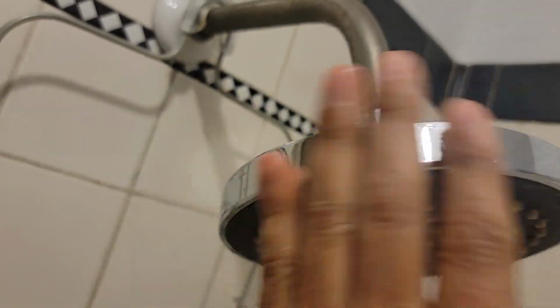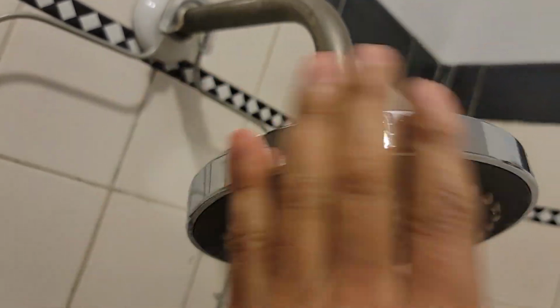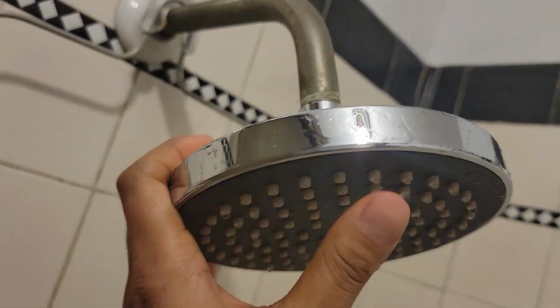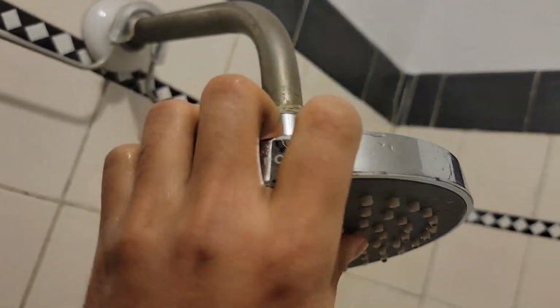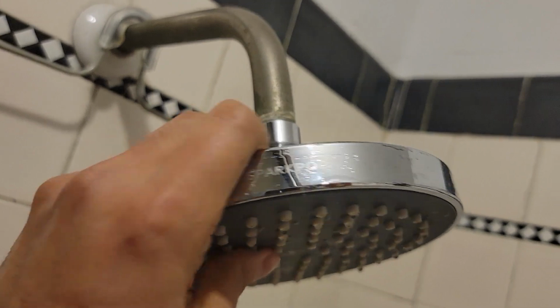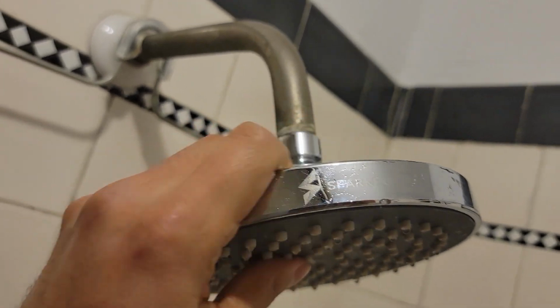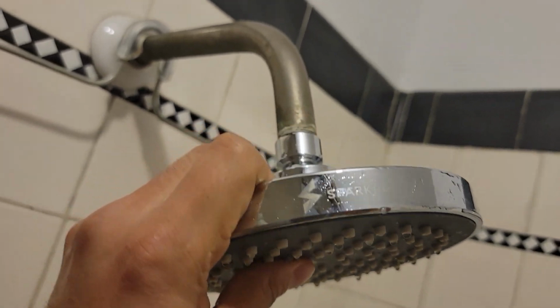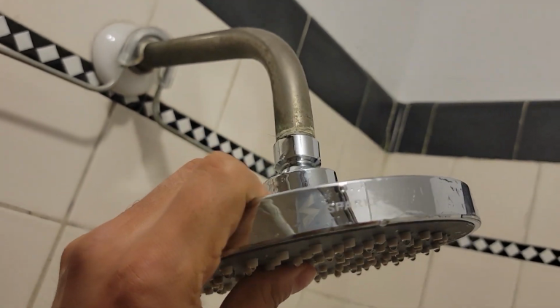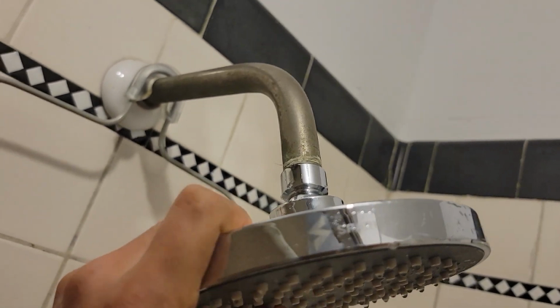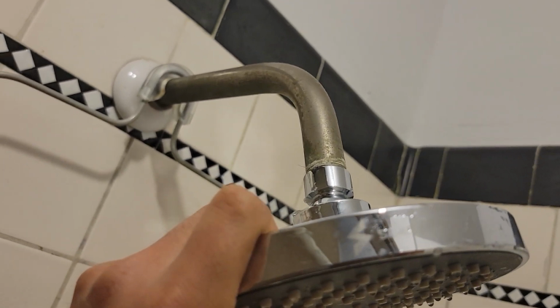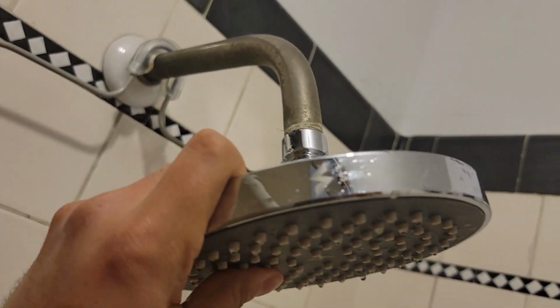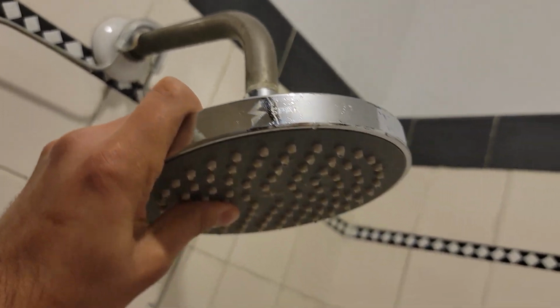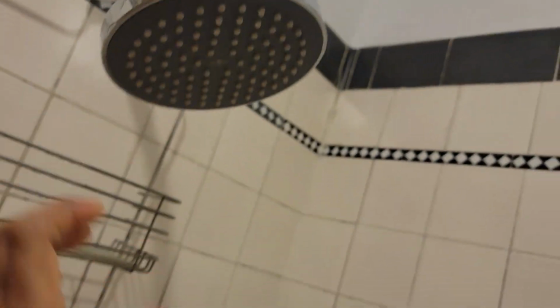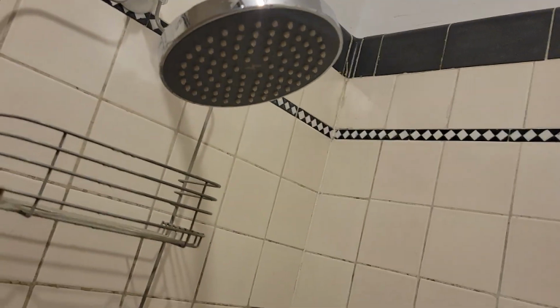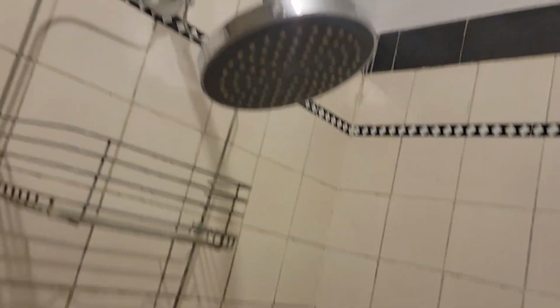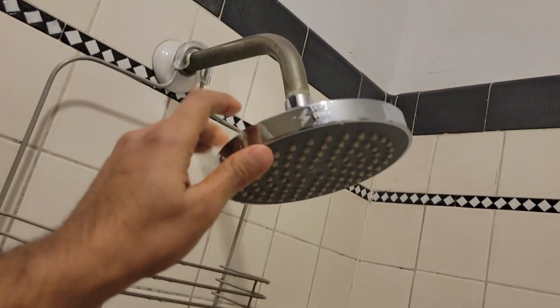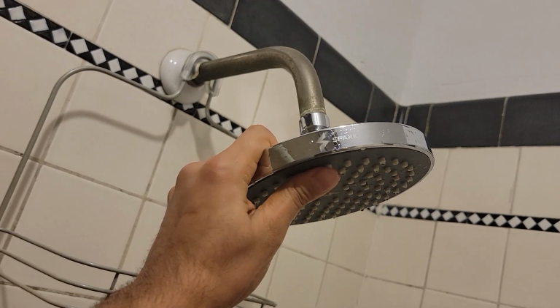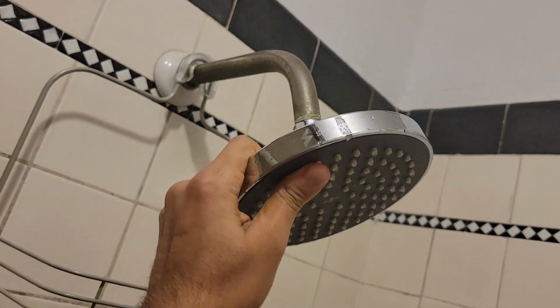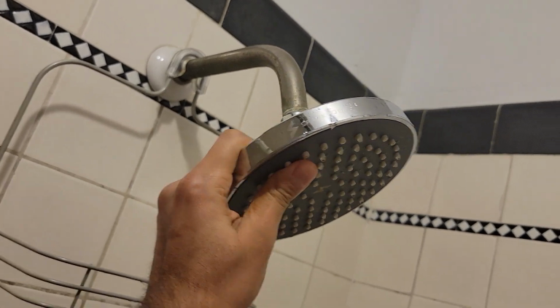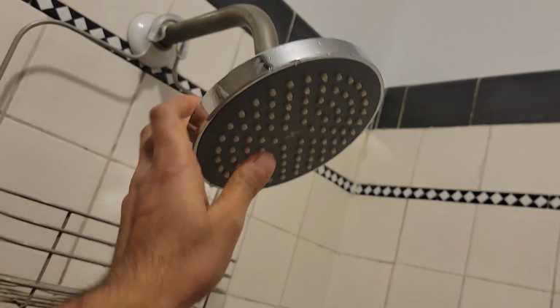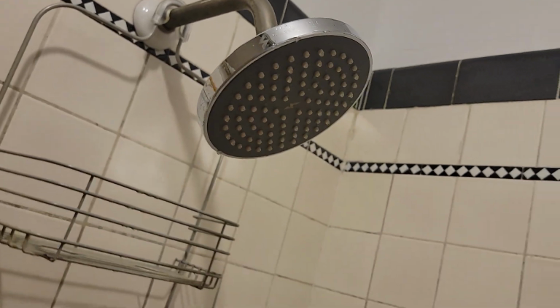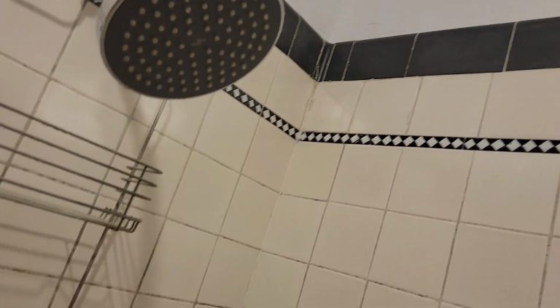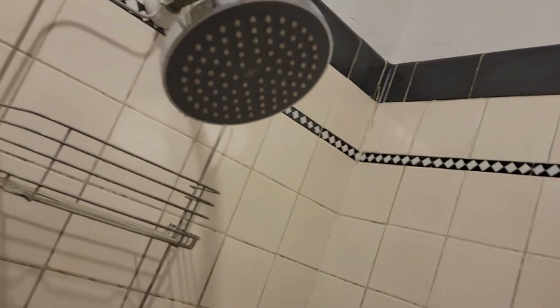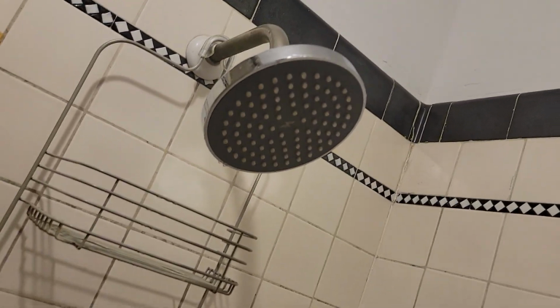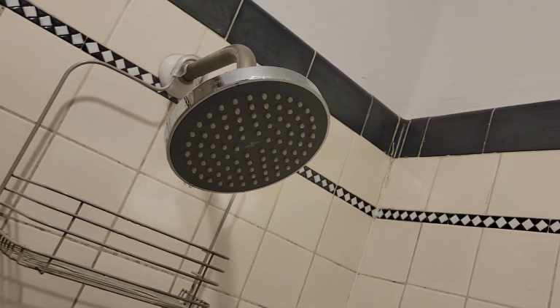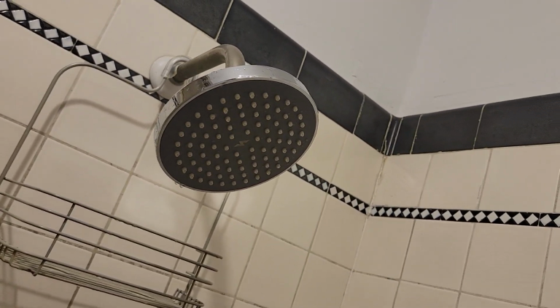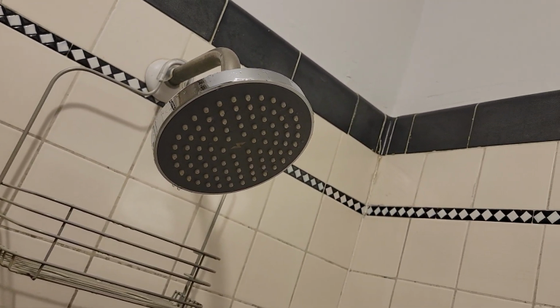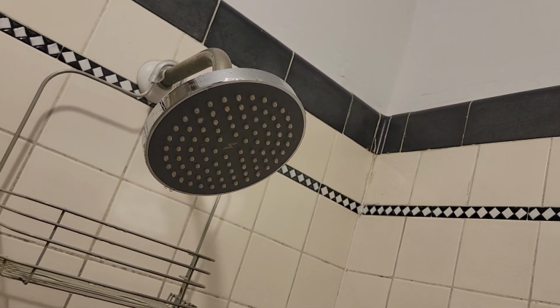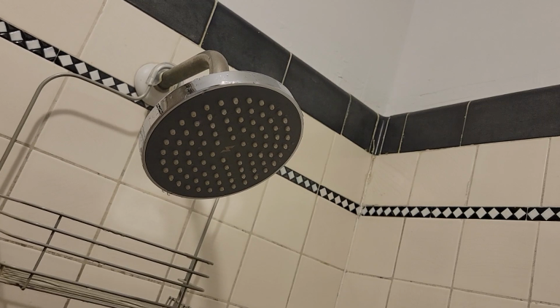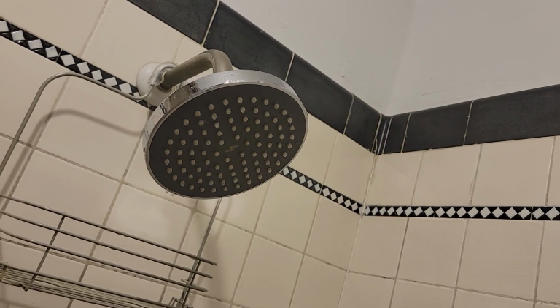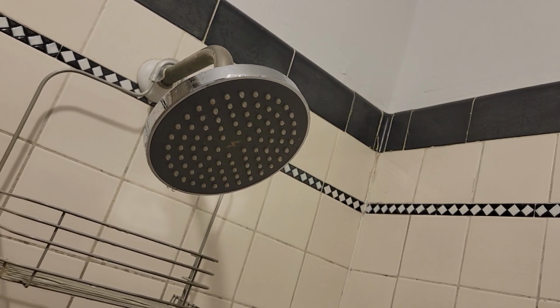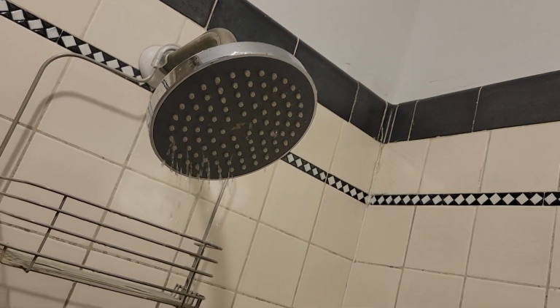Once this is tight all the way in, you can turn on the shower and see the magic of the new high pressure water shower.